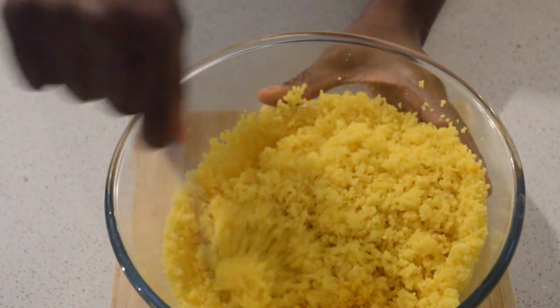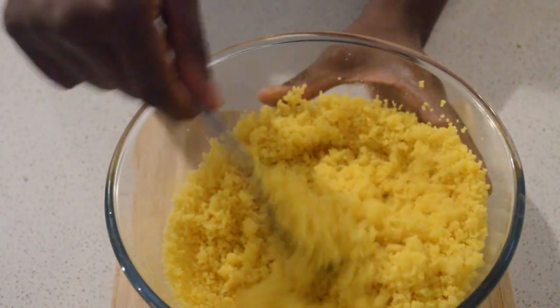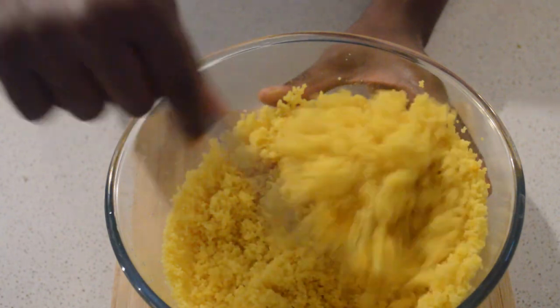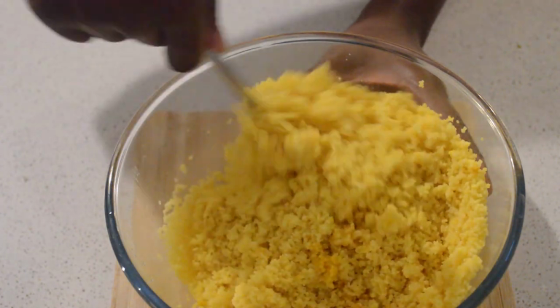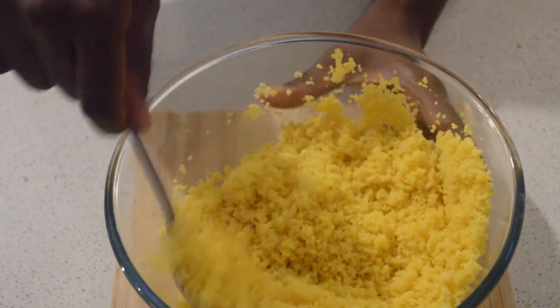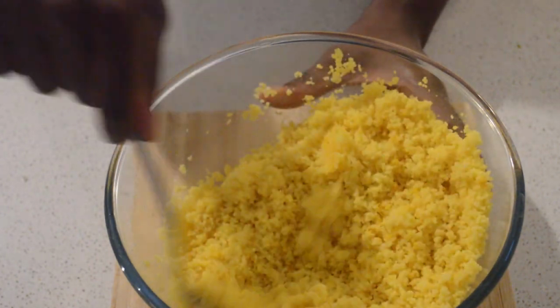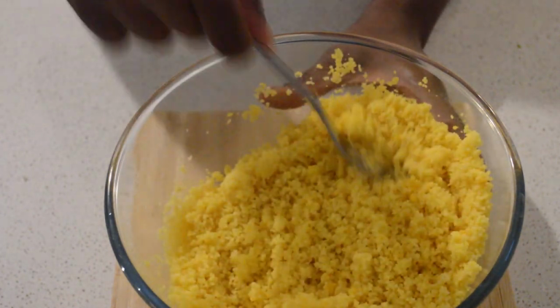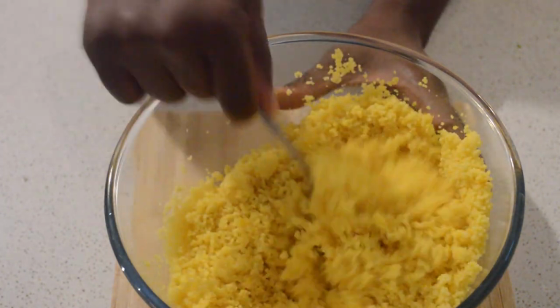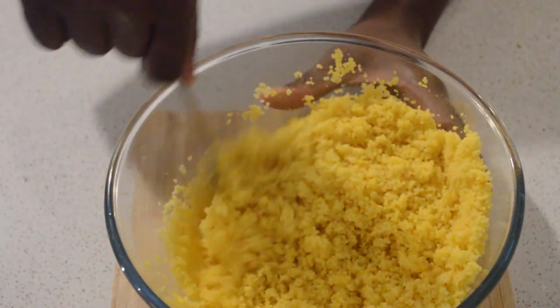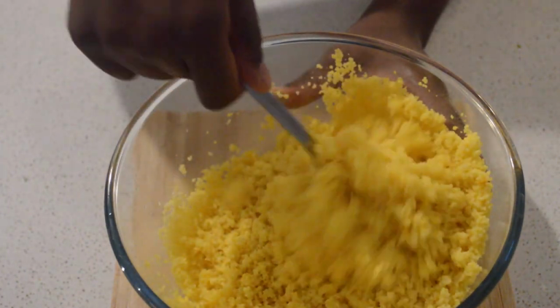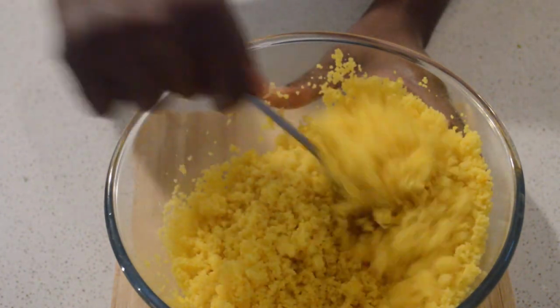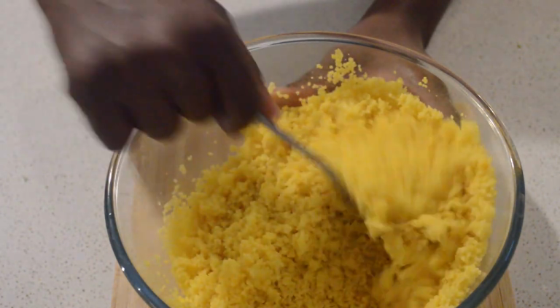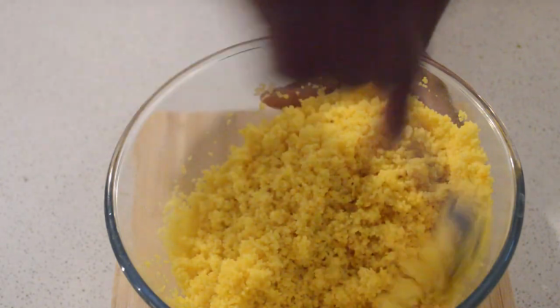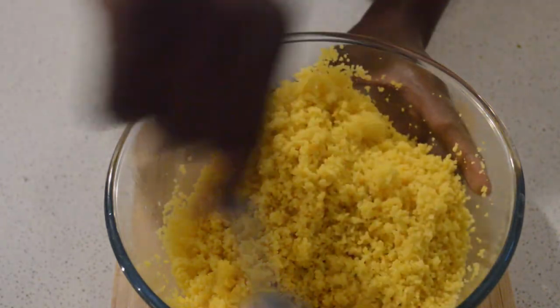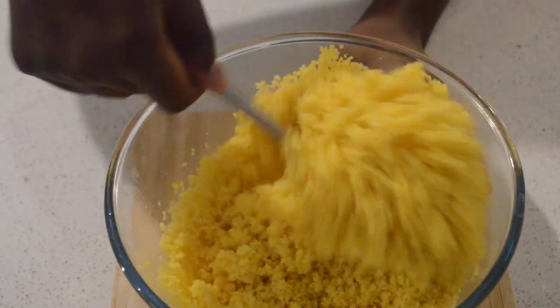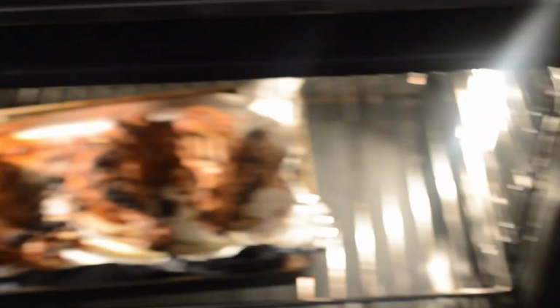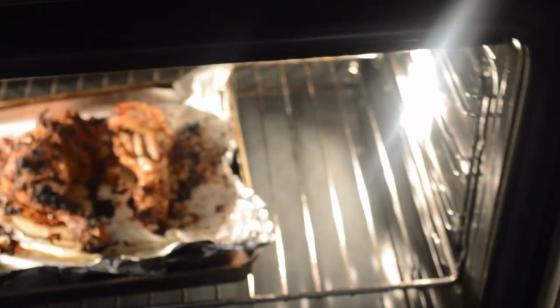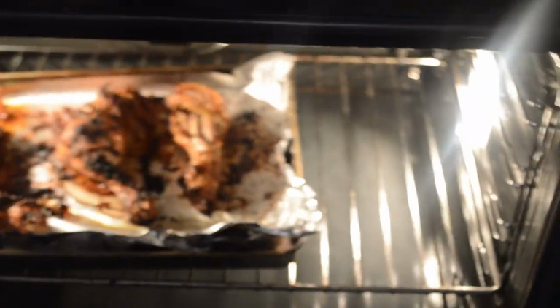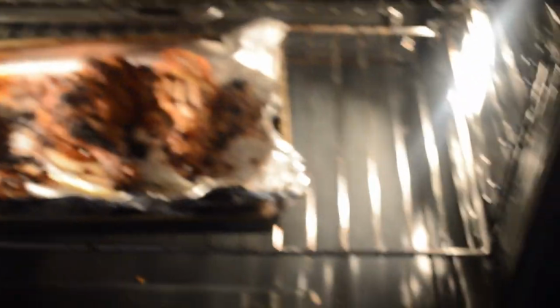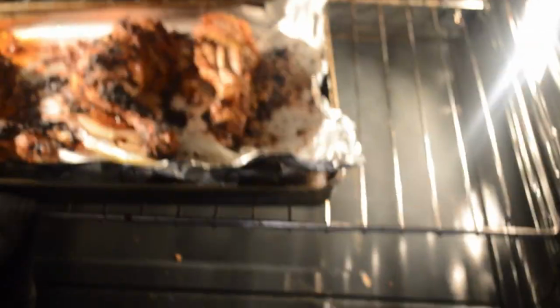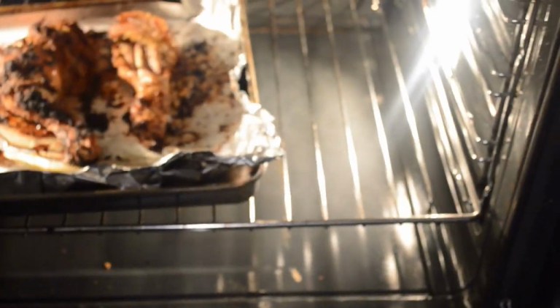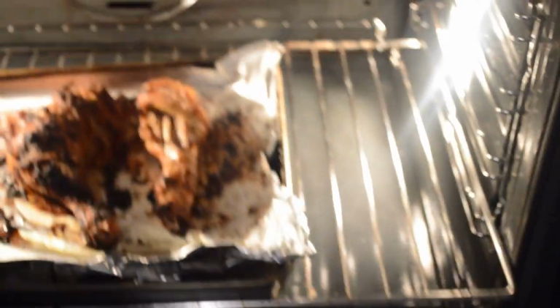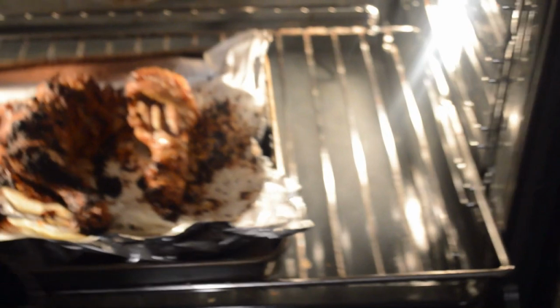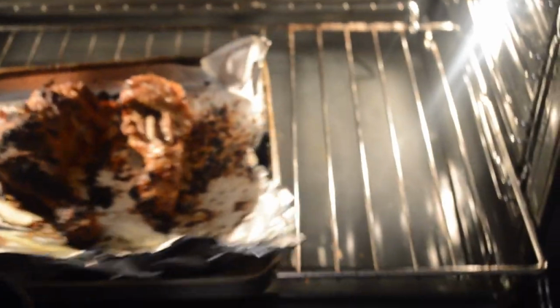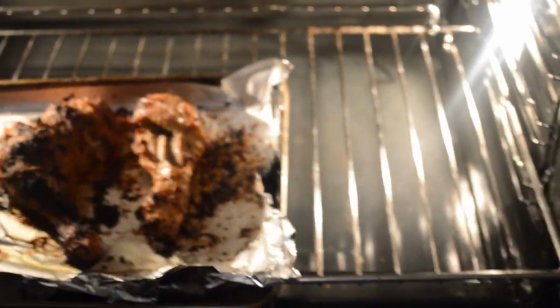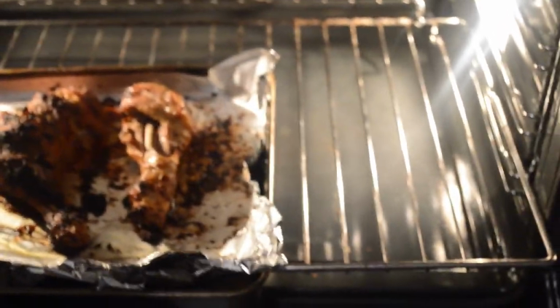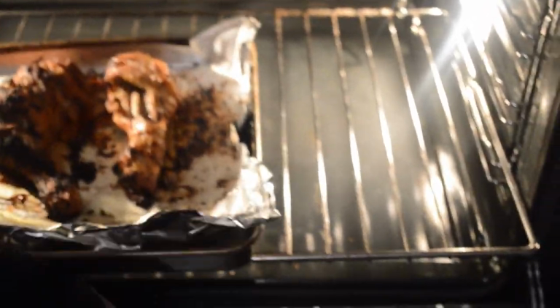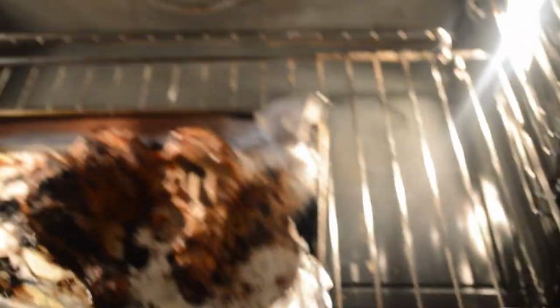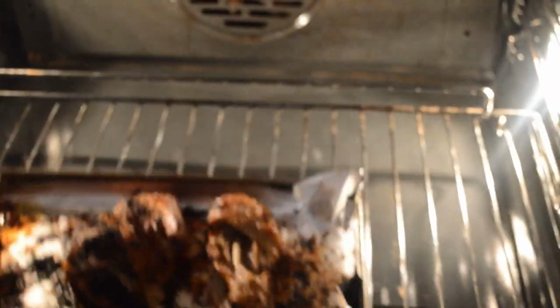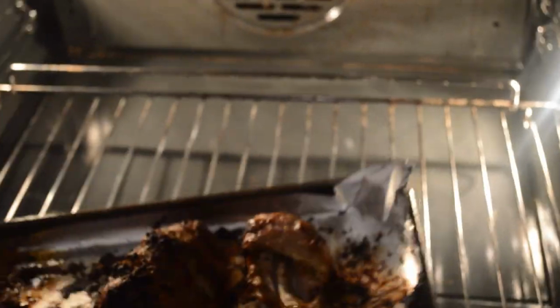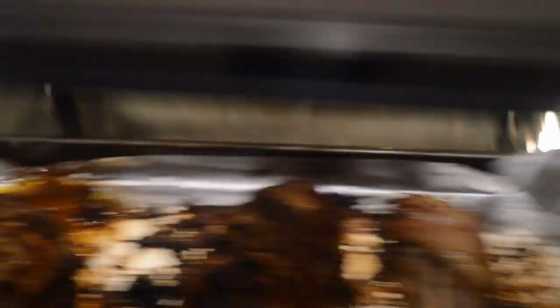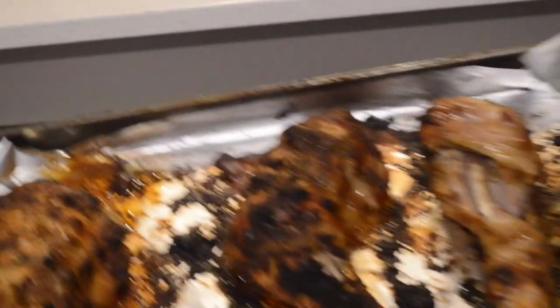I just removed the couscous — you can see it's looking good. And now I'm gonna check on the chicken. I just removed it from the oven and it's done — it looks so good!